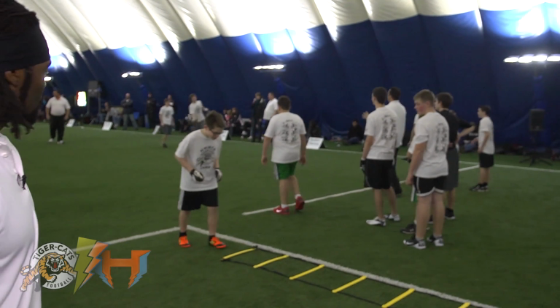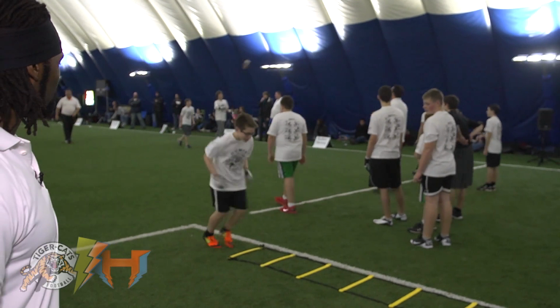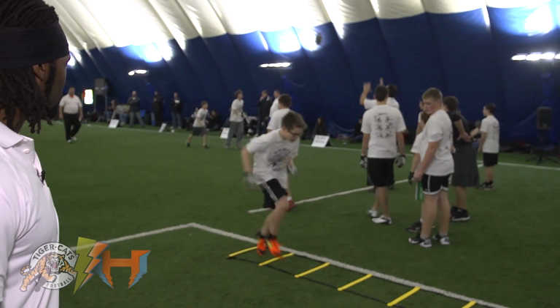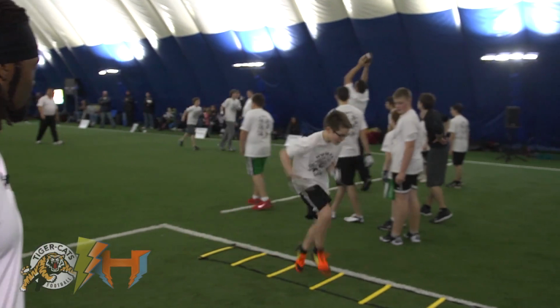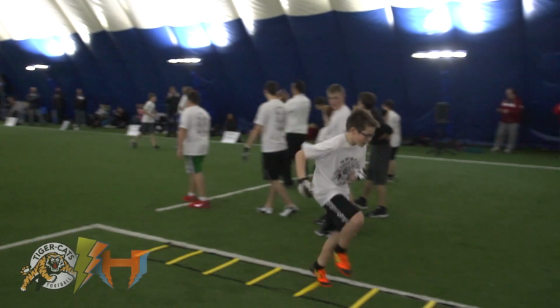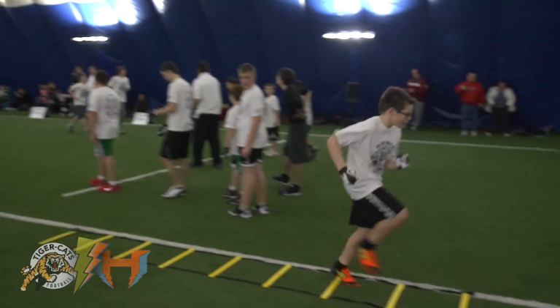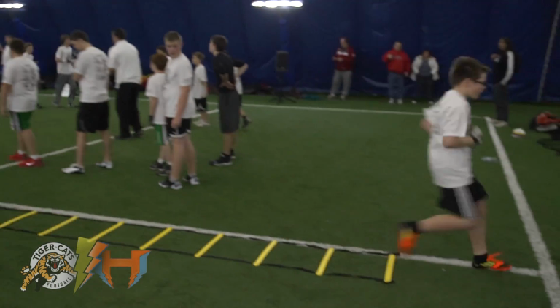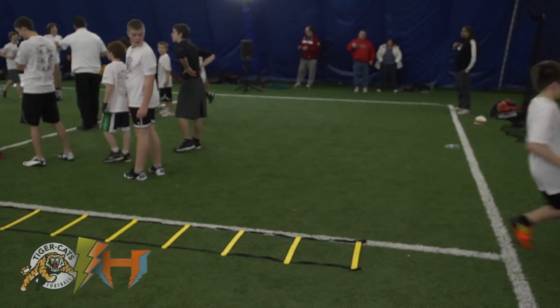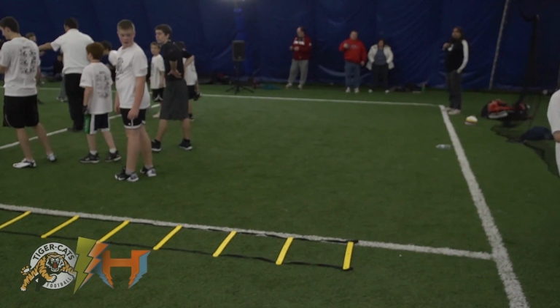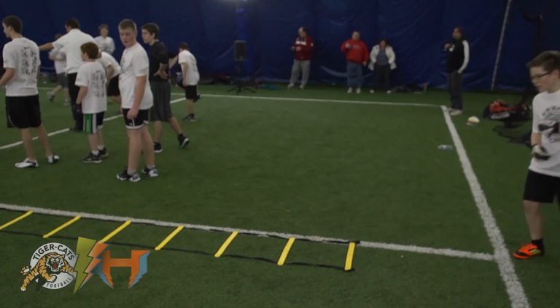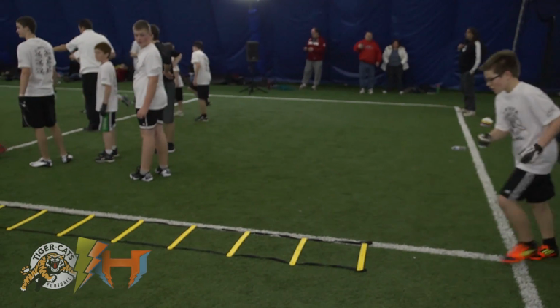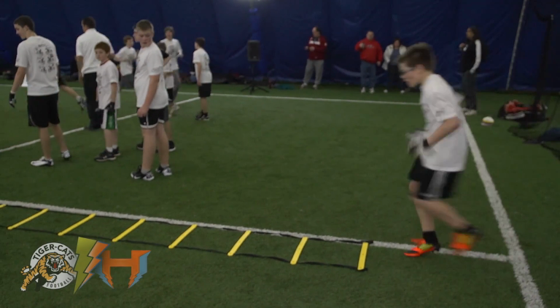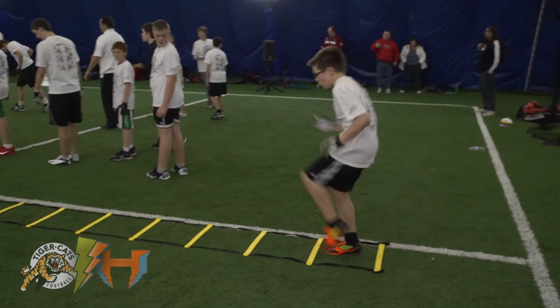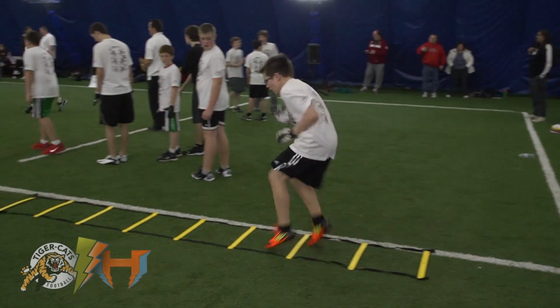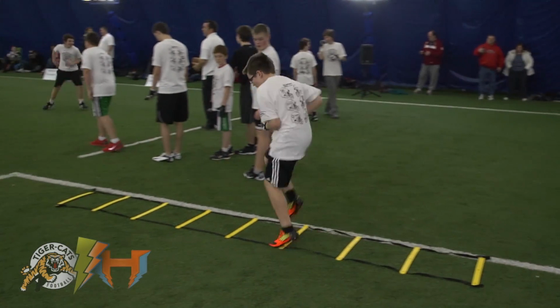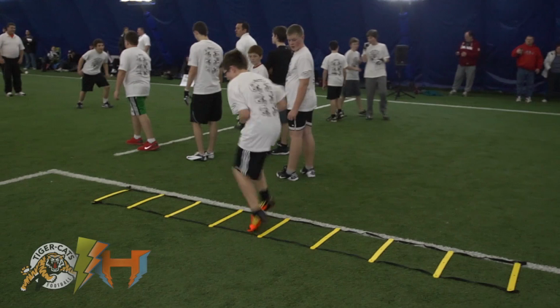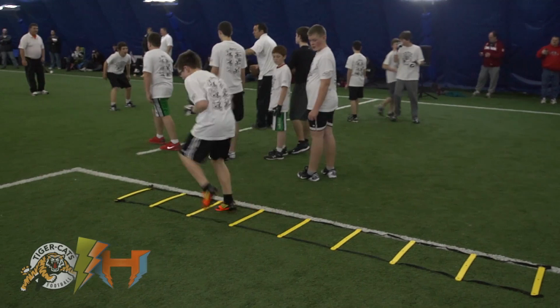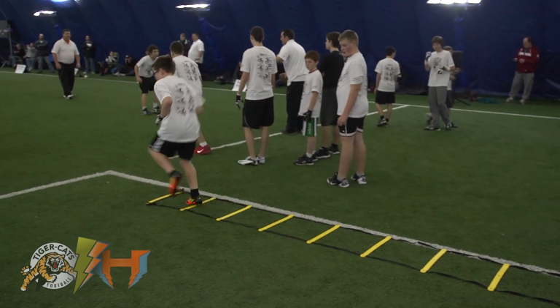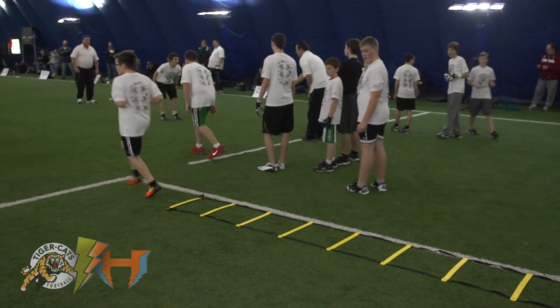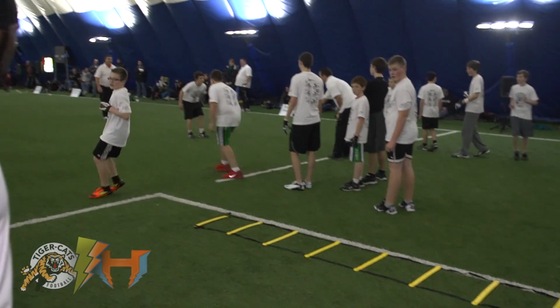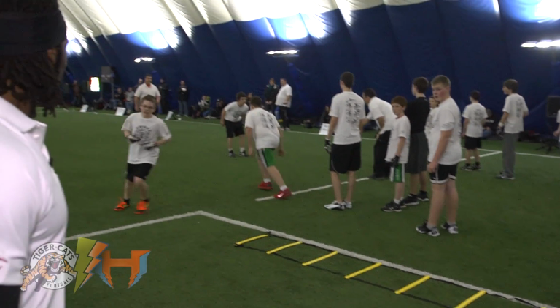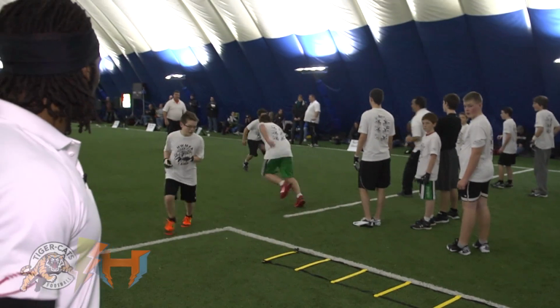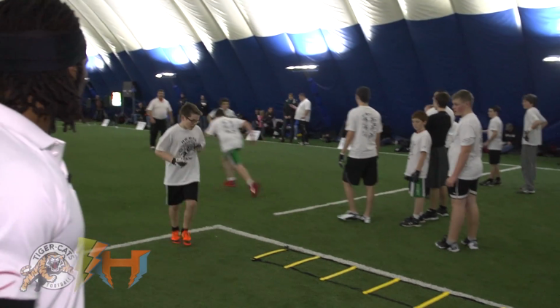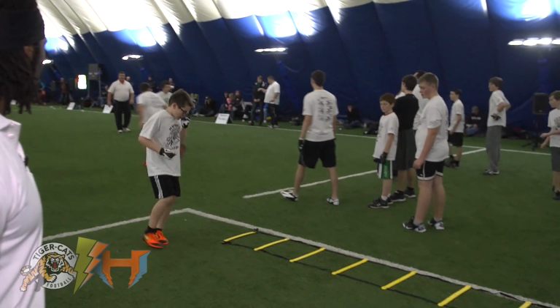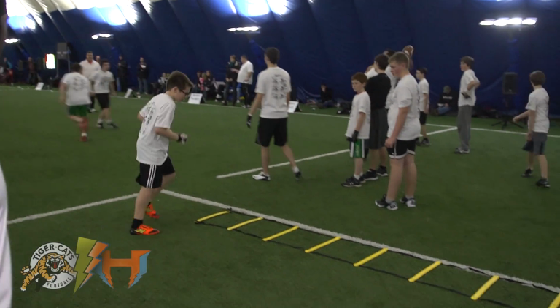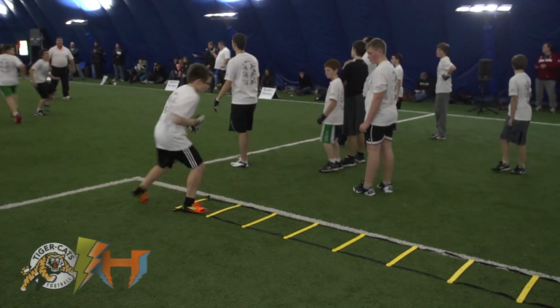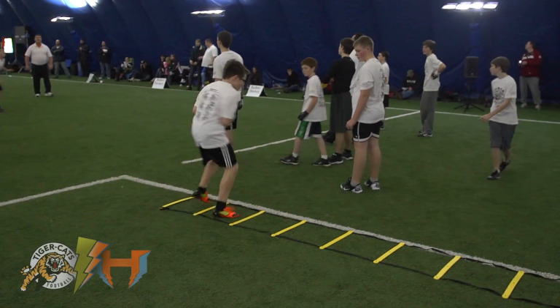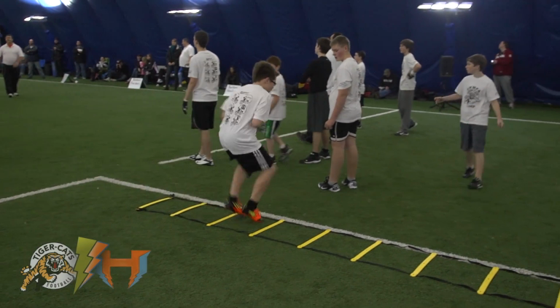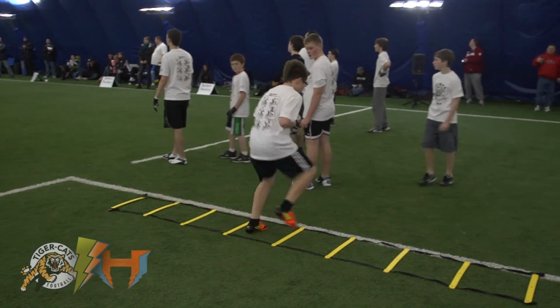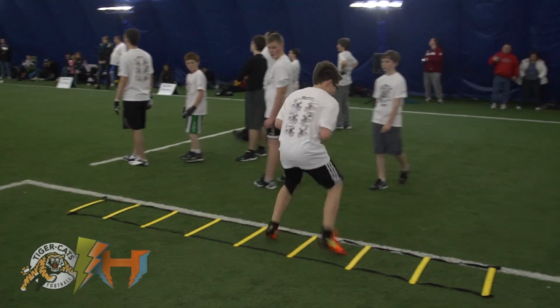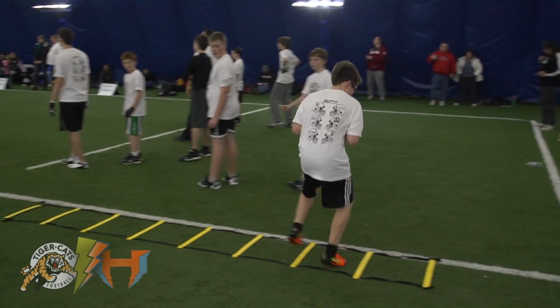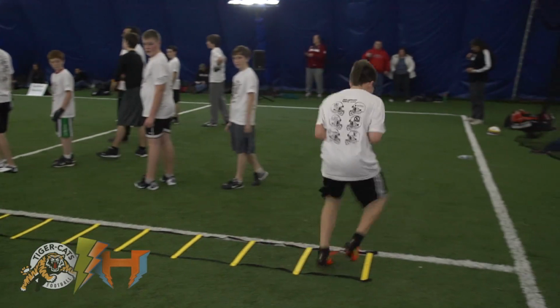So one foot in. Good. Now two feet in. Good. Excellent. Now shuffle. Nice. Now do it again.